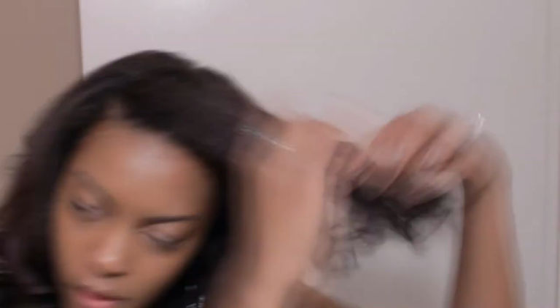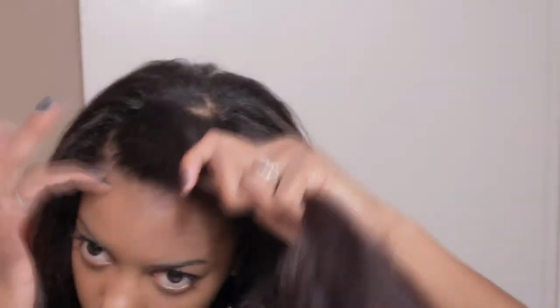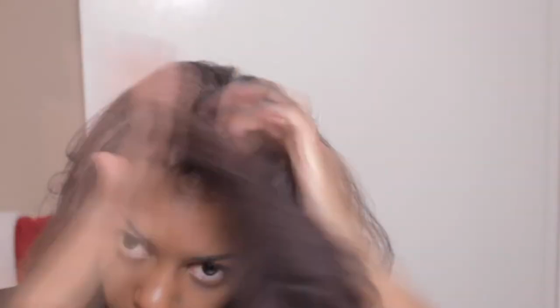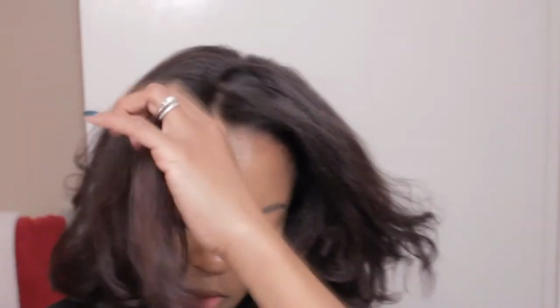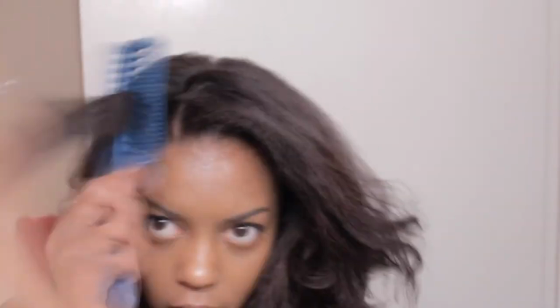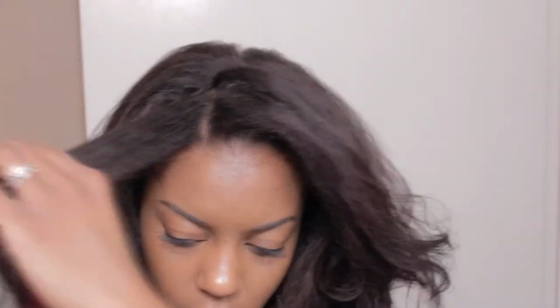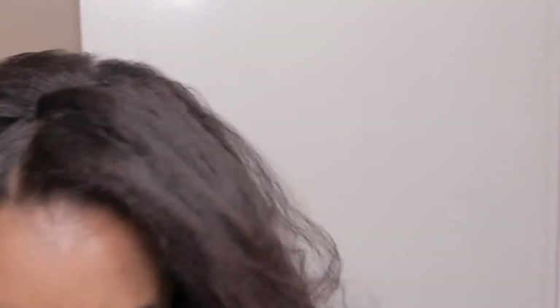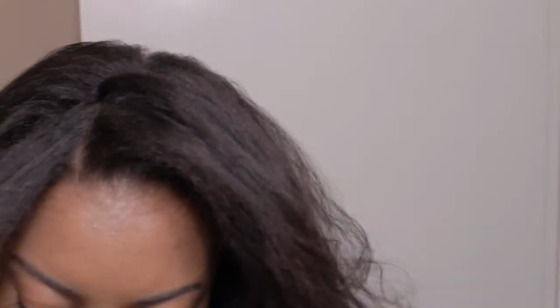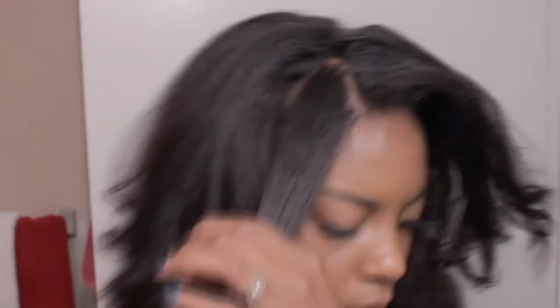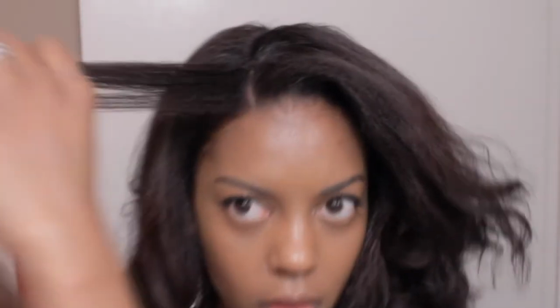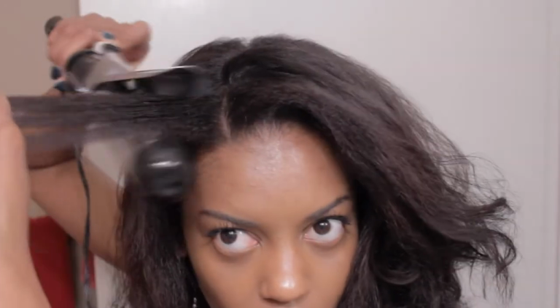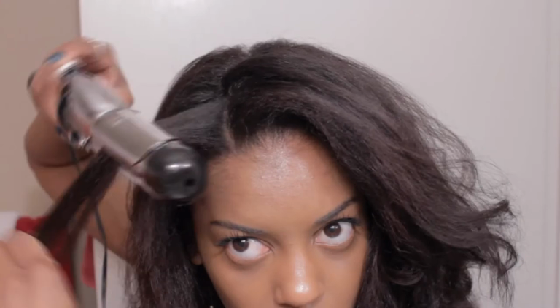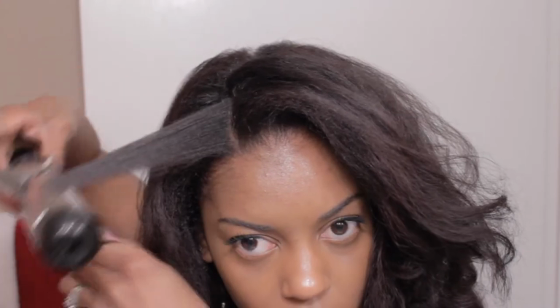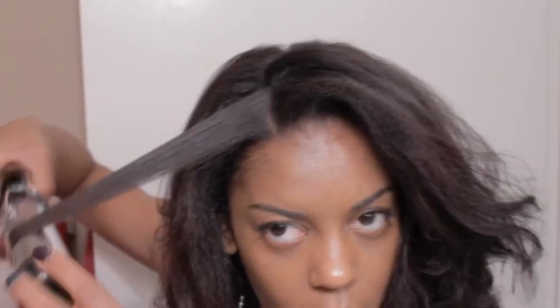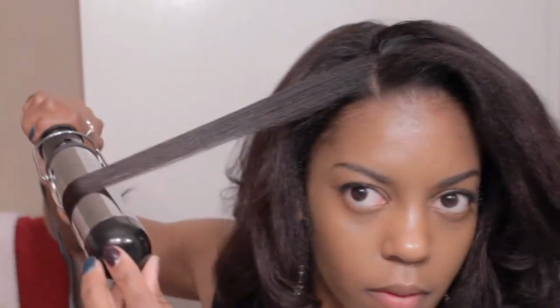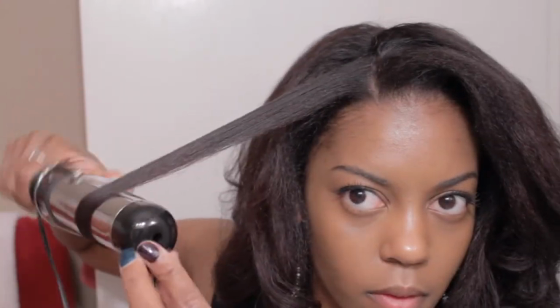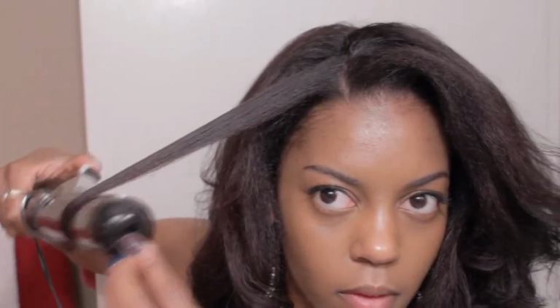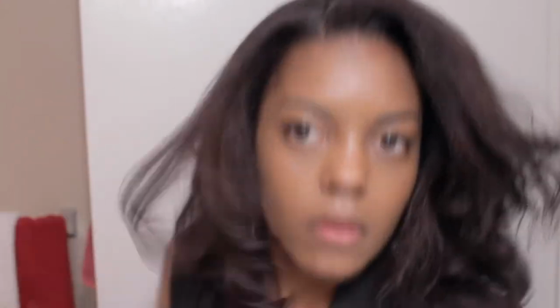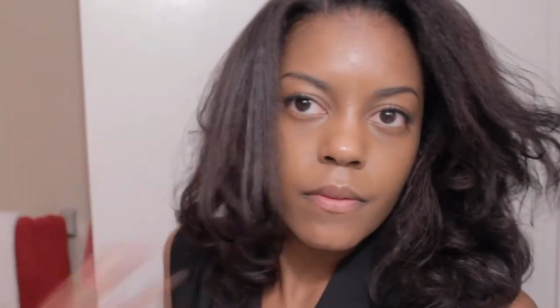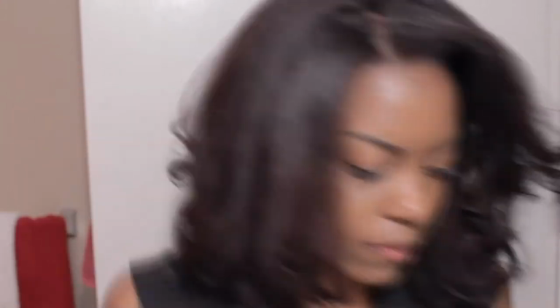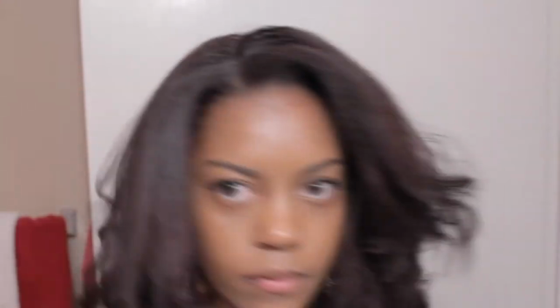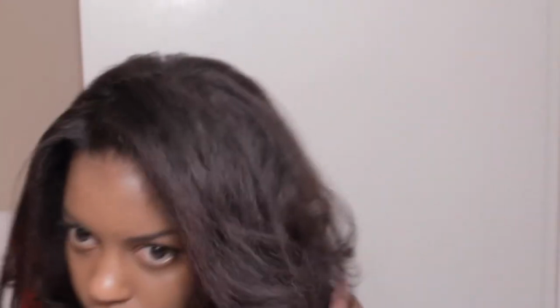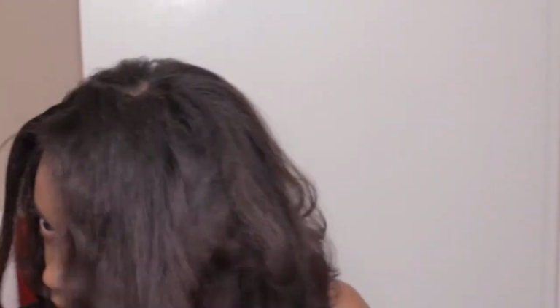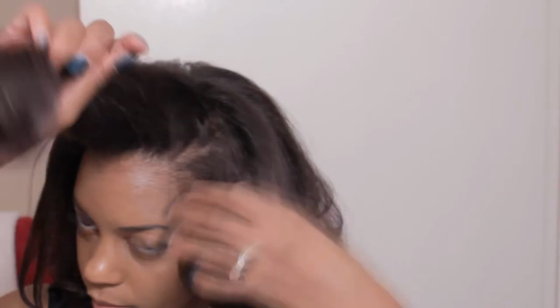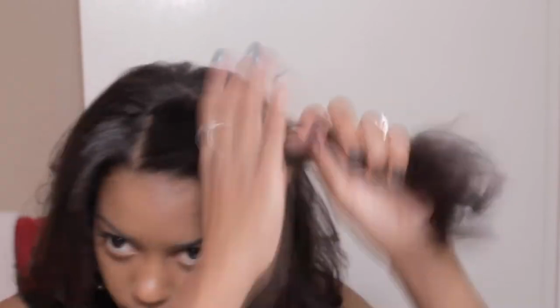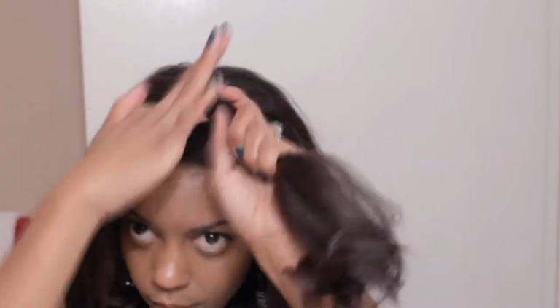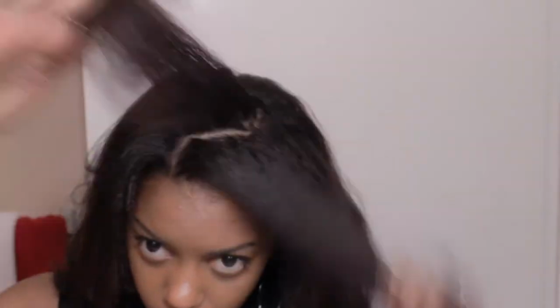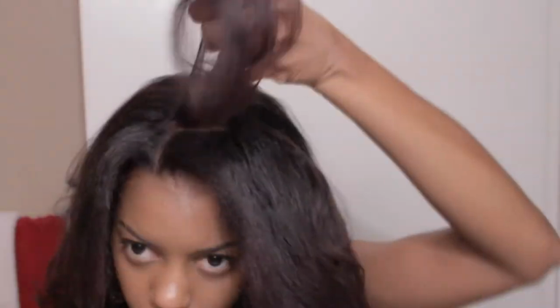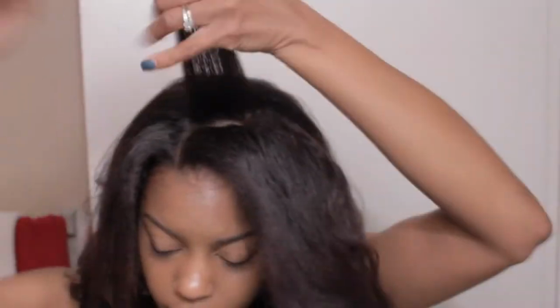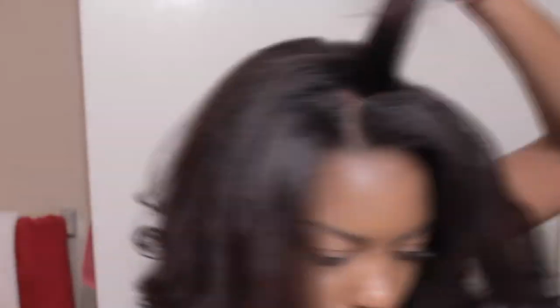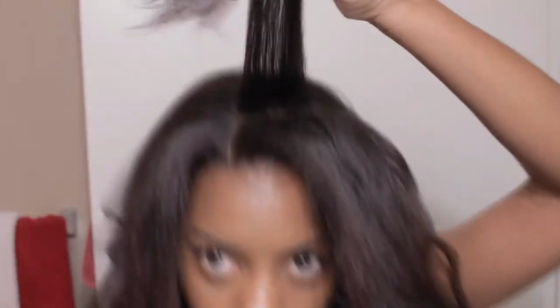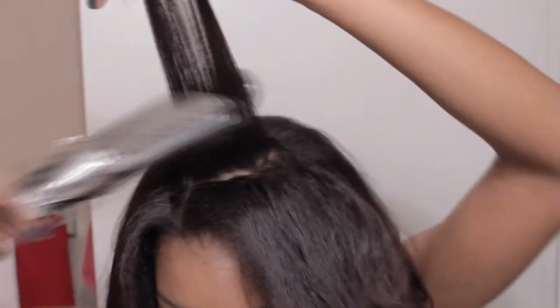A few days later I used a Conair 1.5 inch curling iron to lightly smooth the roots and give my hair a more subdued look. At night I pin curled my hair and covered it with a satin scarf. I was able to maintain this style for 8 days before washing.